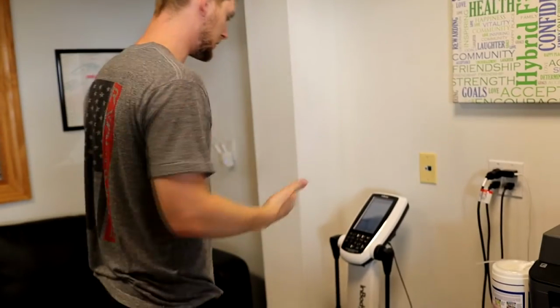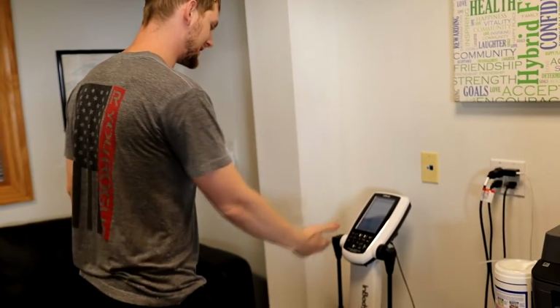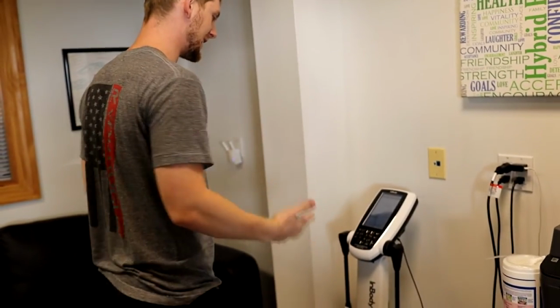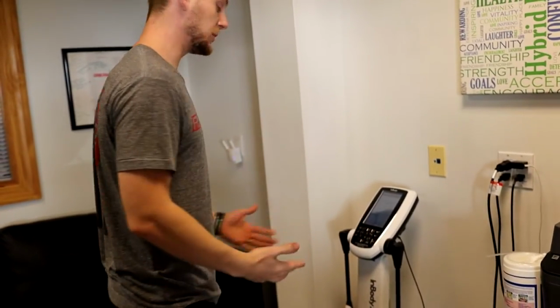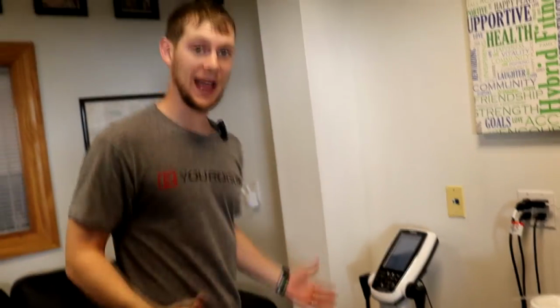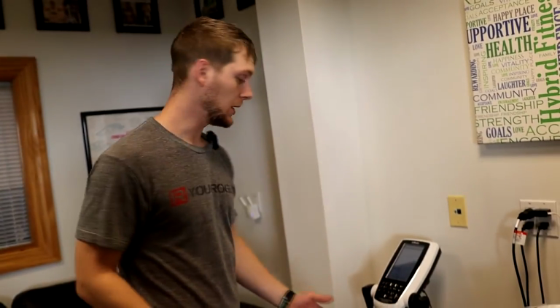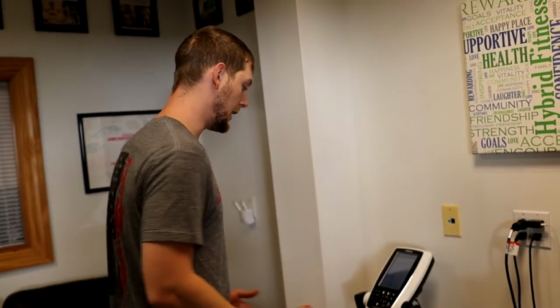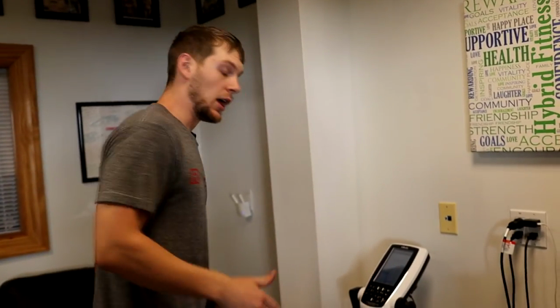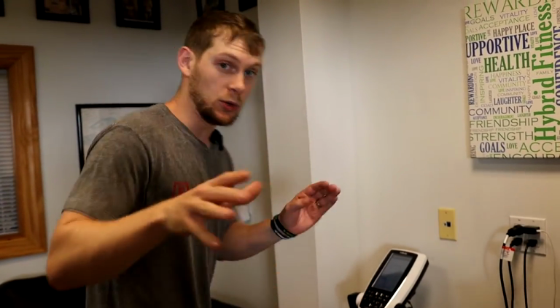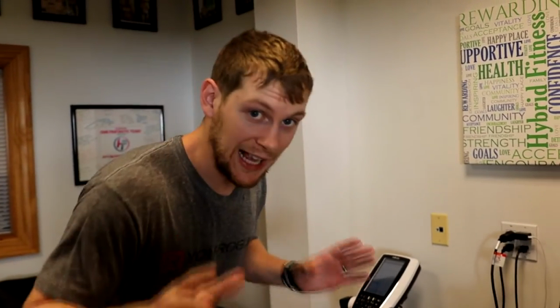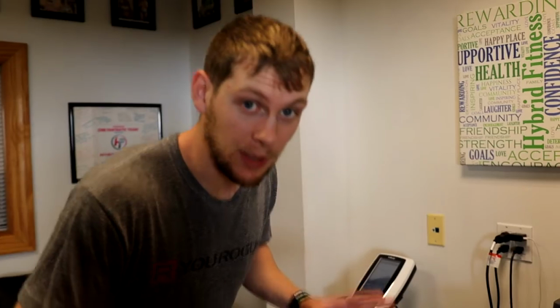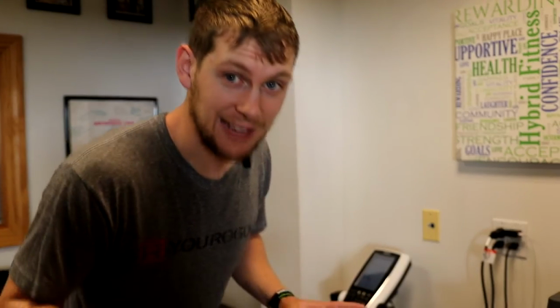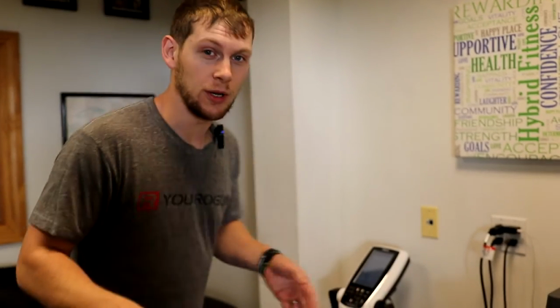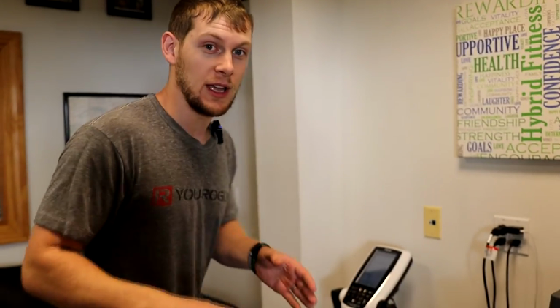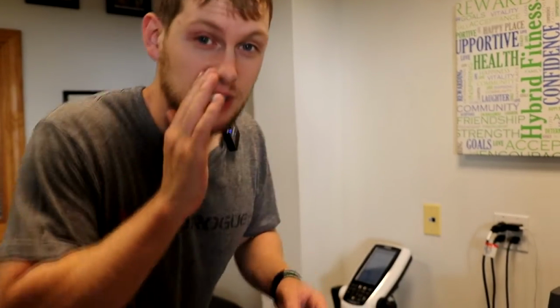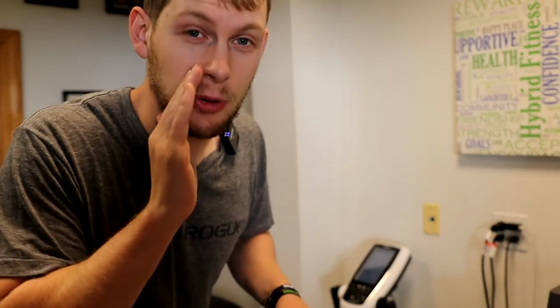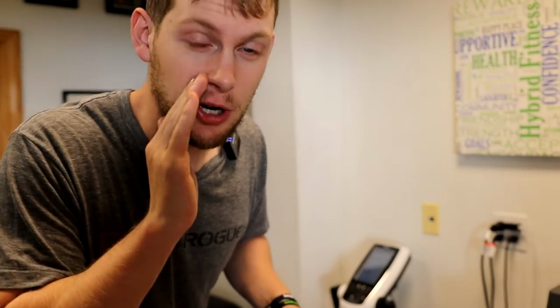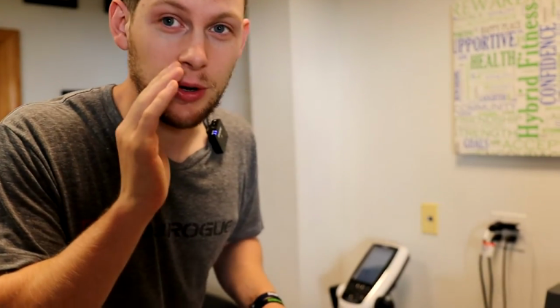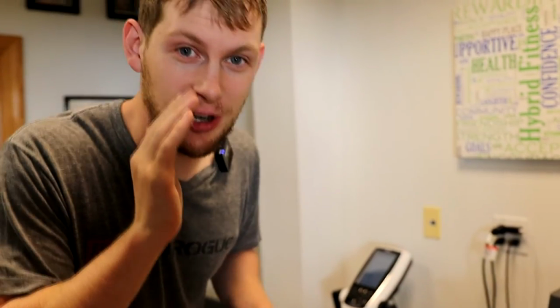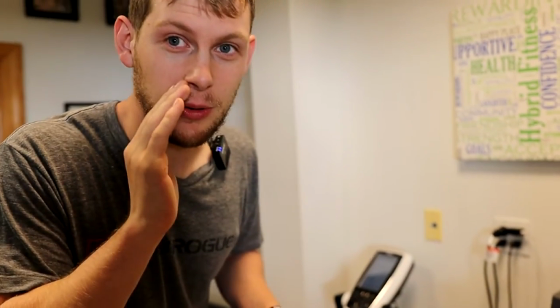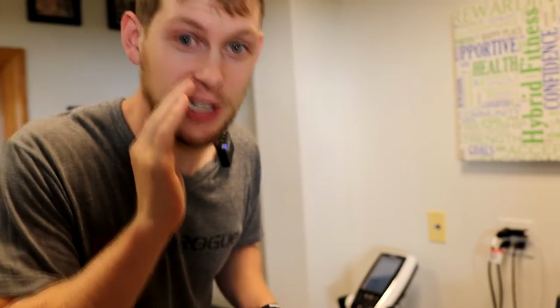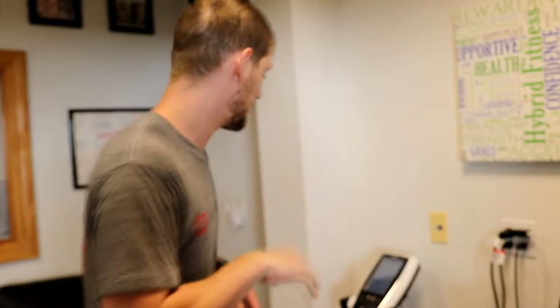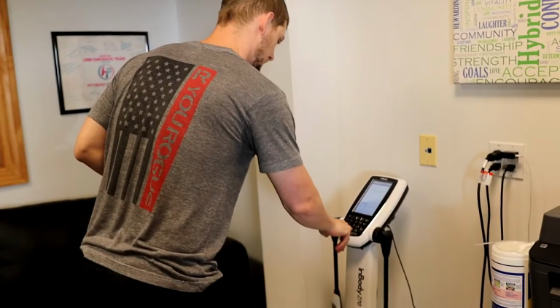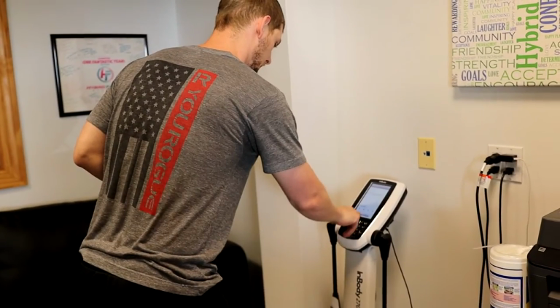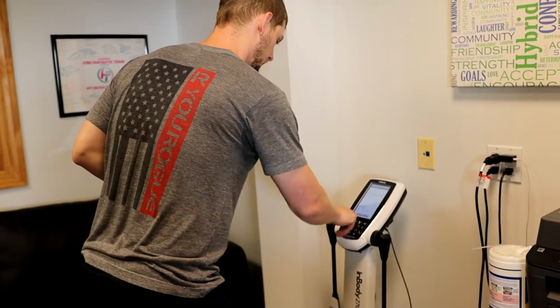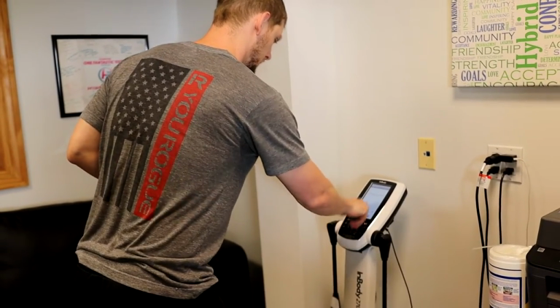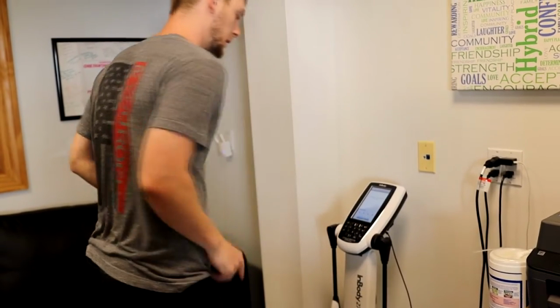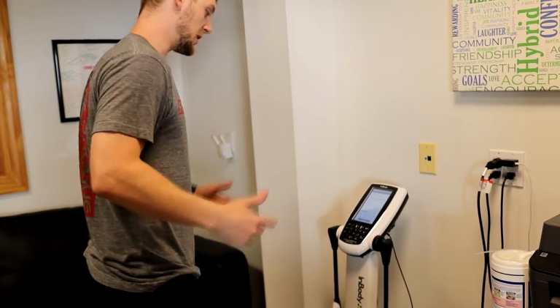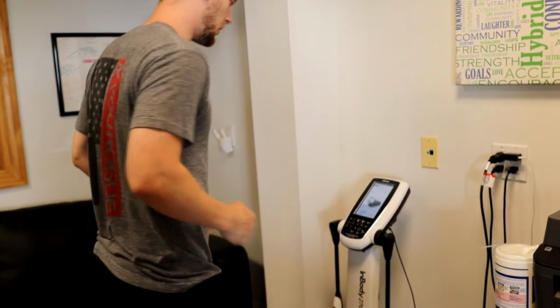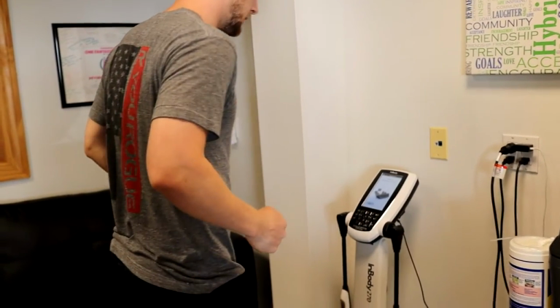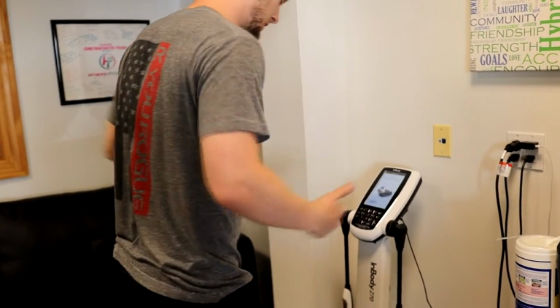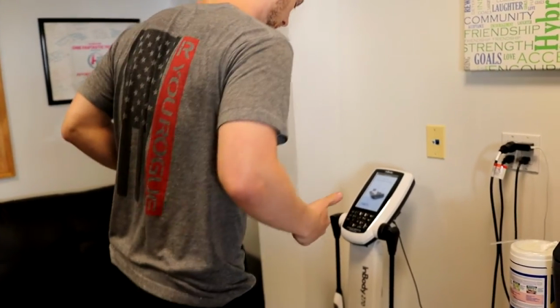The first thing you're going to see is it's going to ask you for a passcode. So don't tell anybody the passcode — it's zero, zero, zero, zero. It's going to make a beeping noise, and then you can step right up.